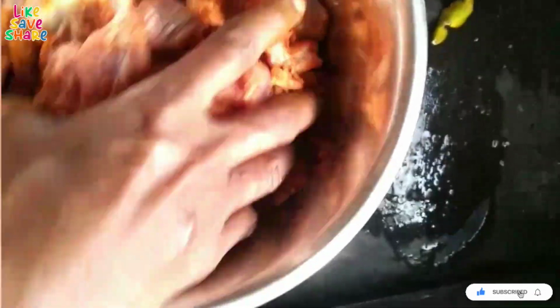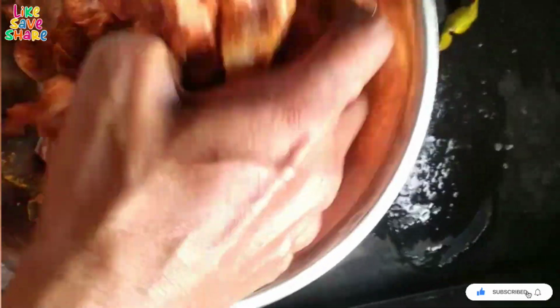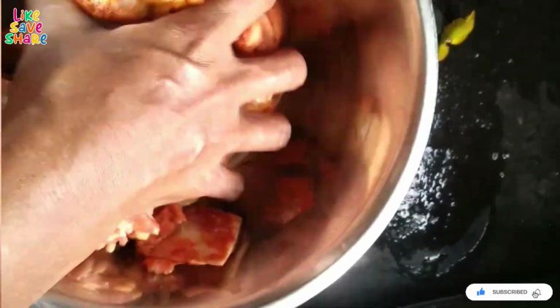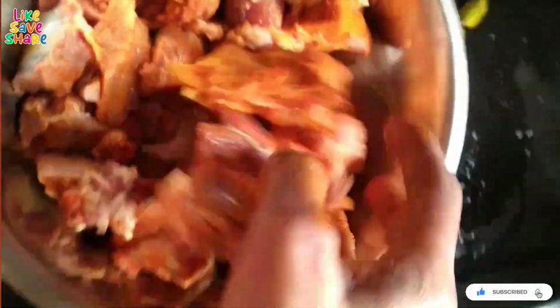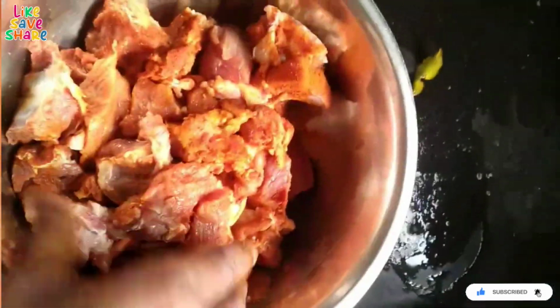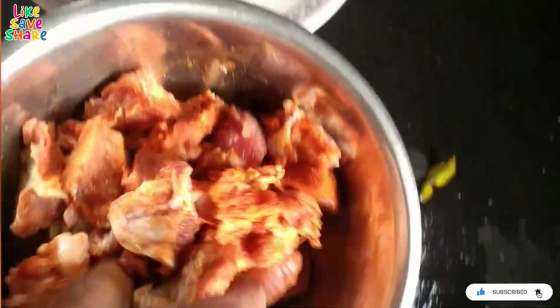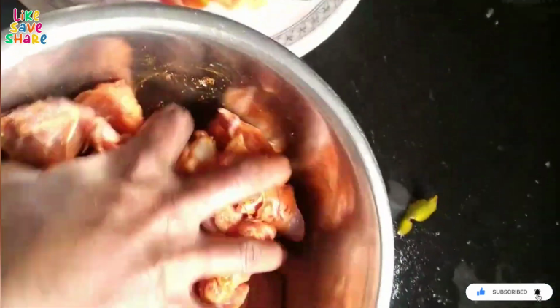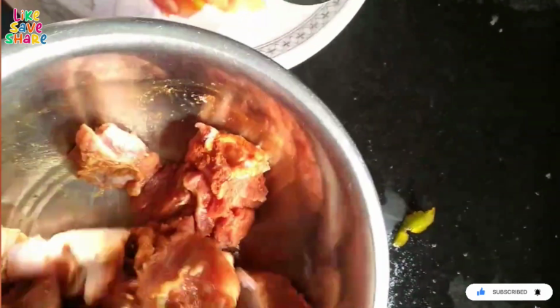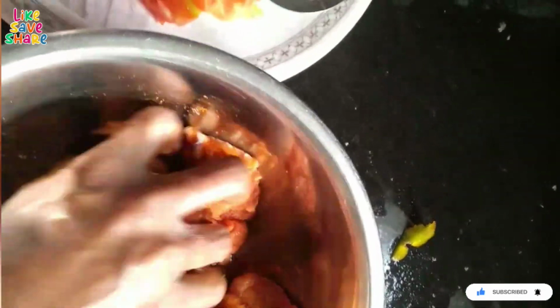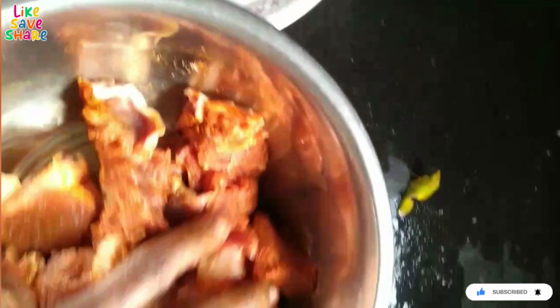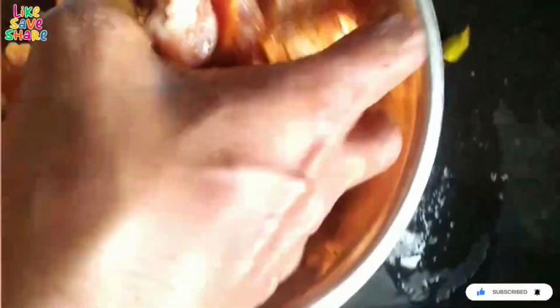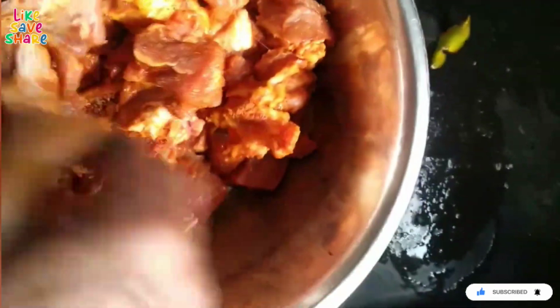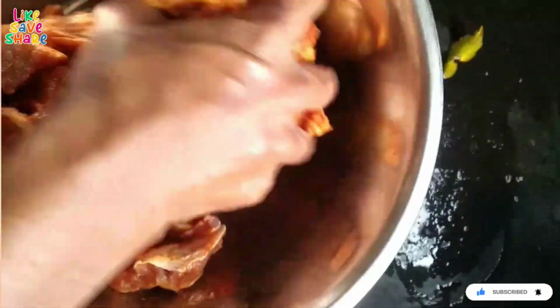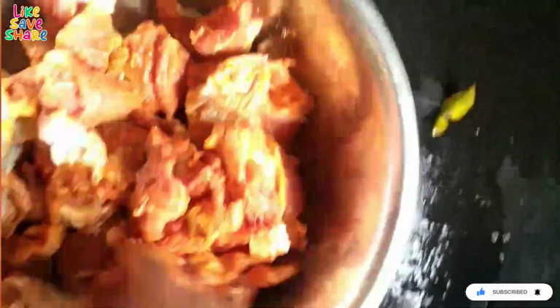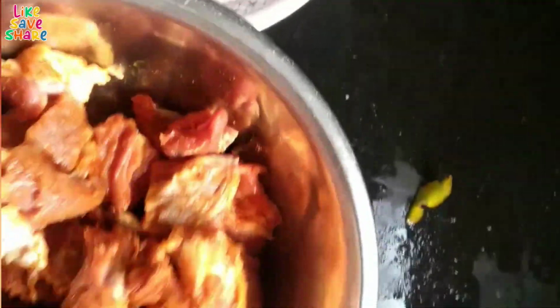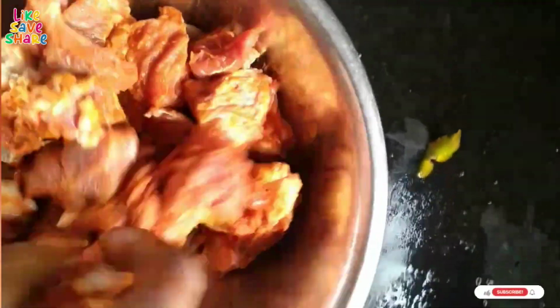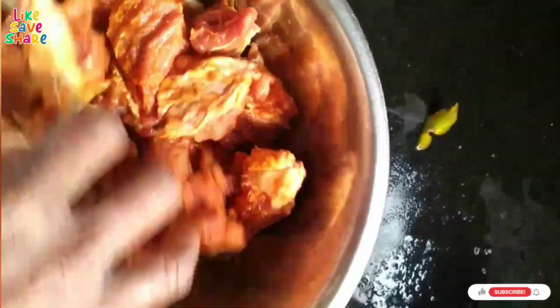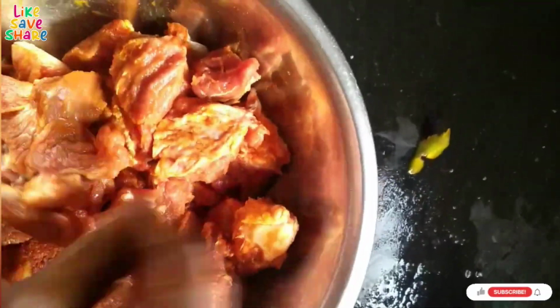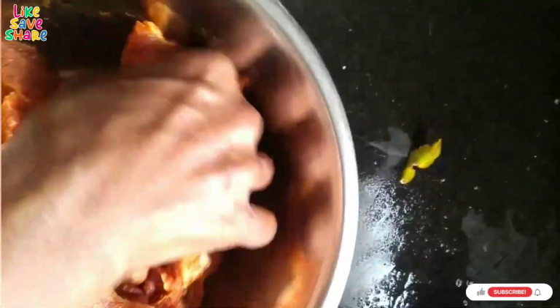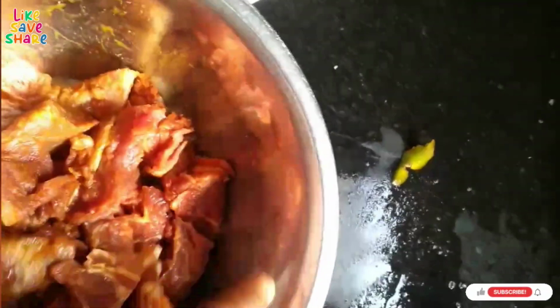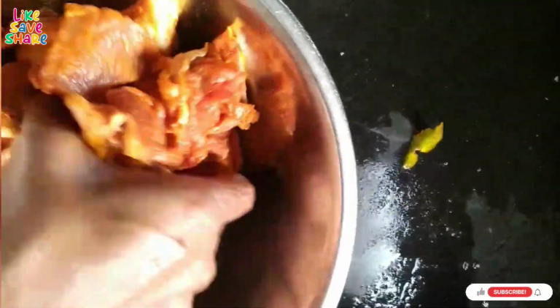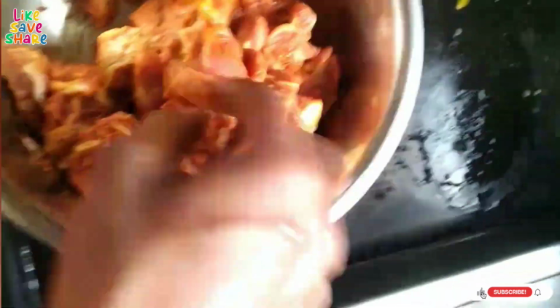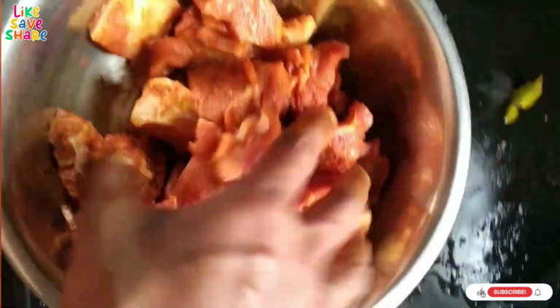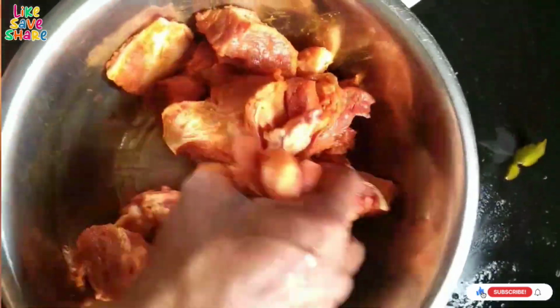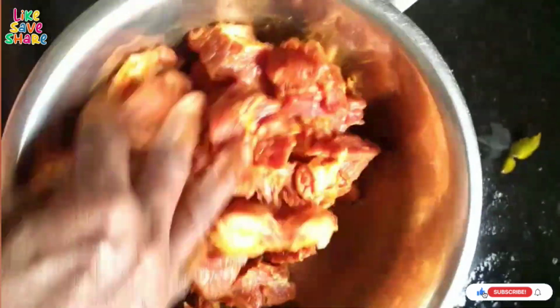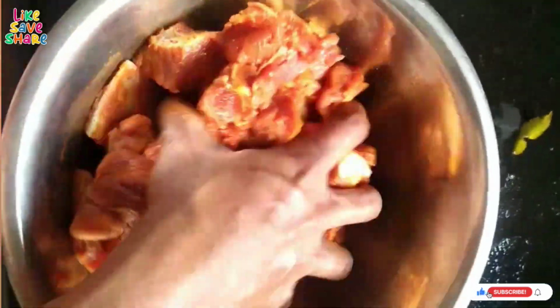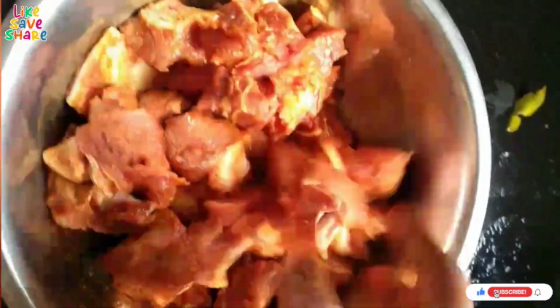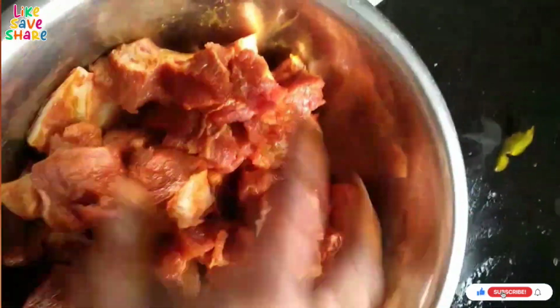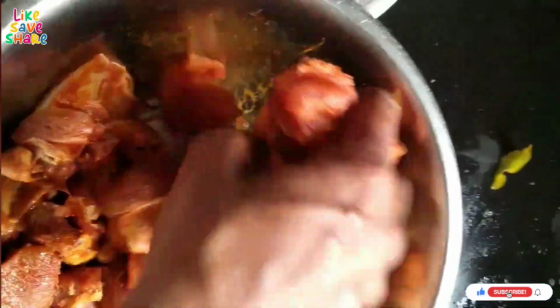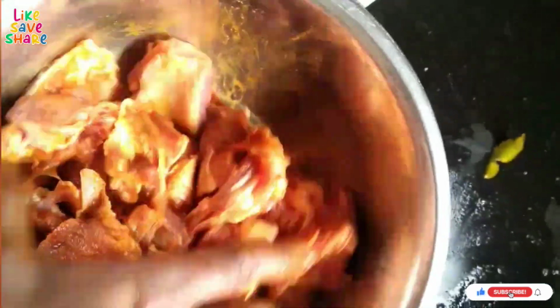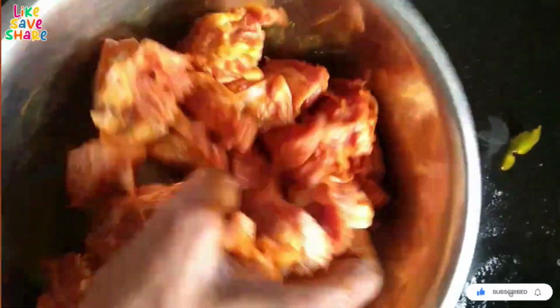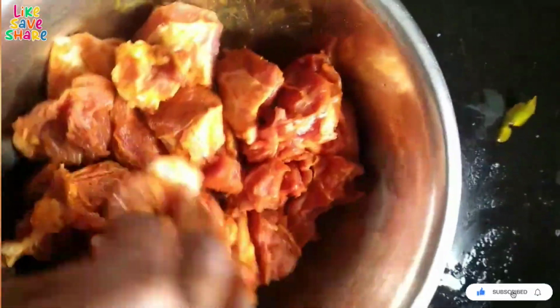Firstly, I will wash the mutton and mix the salt. Then, I will marinate it and put it on the side.